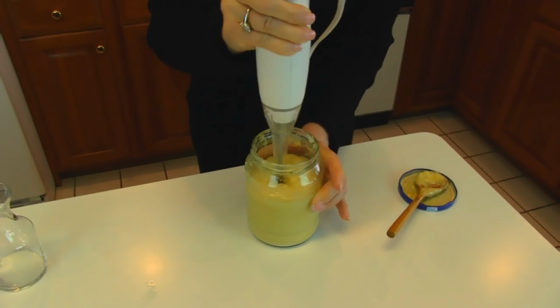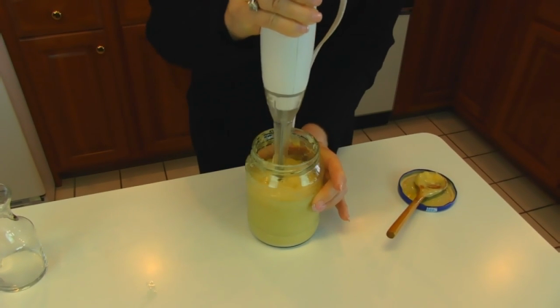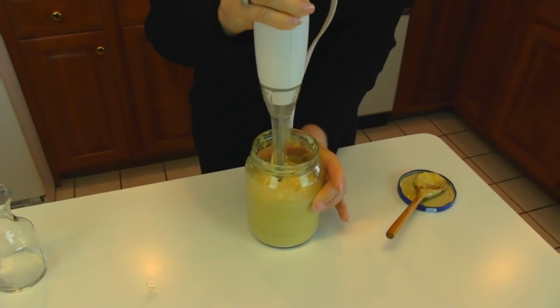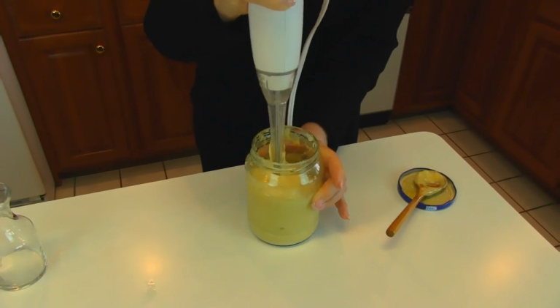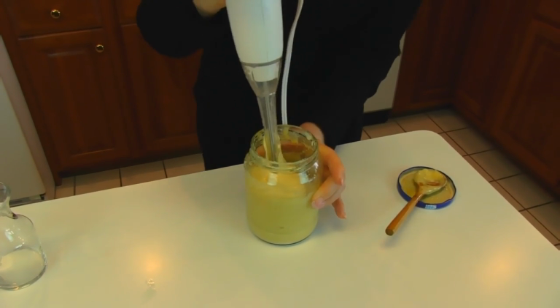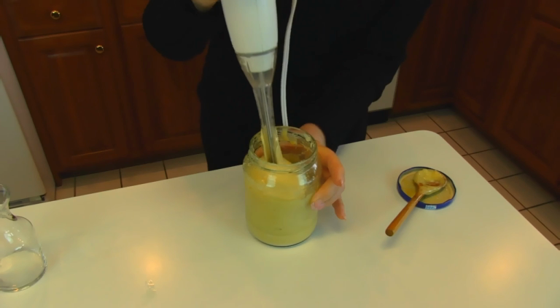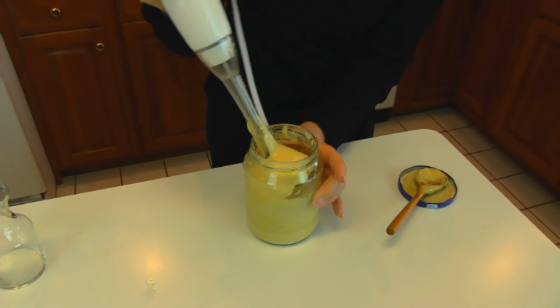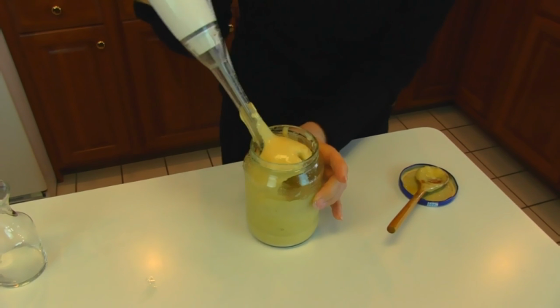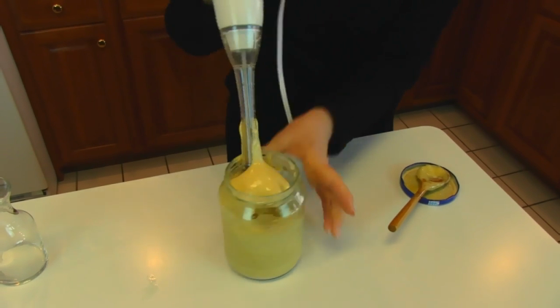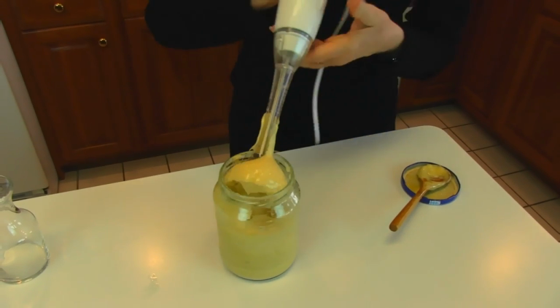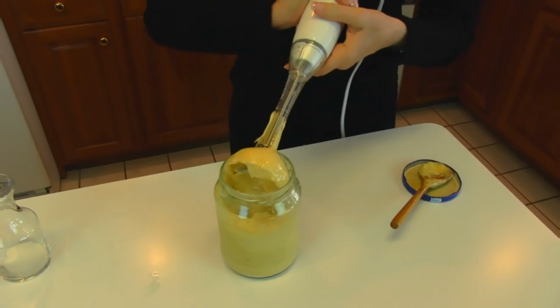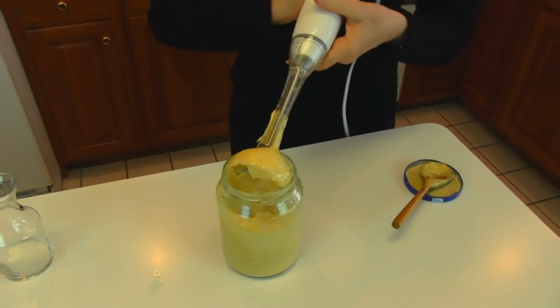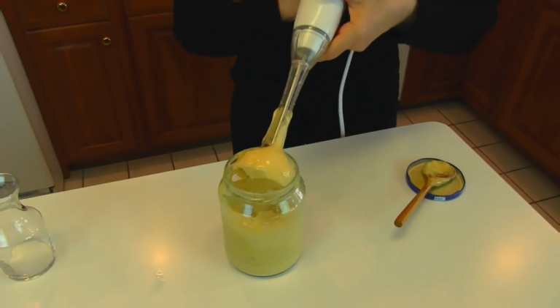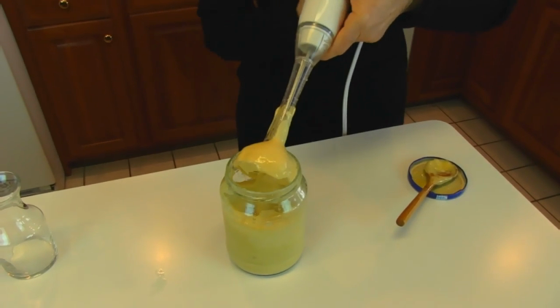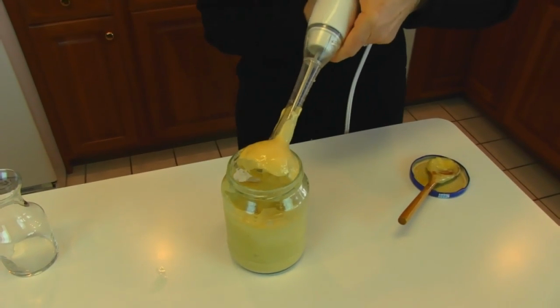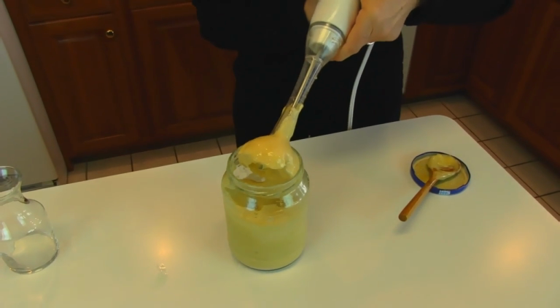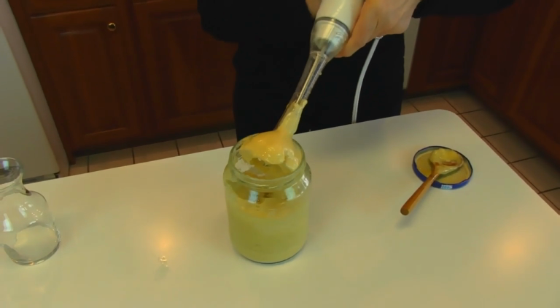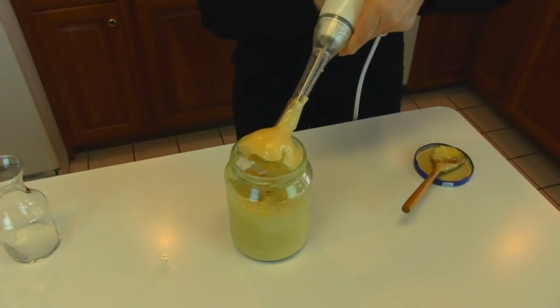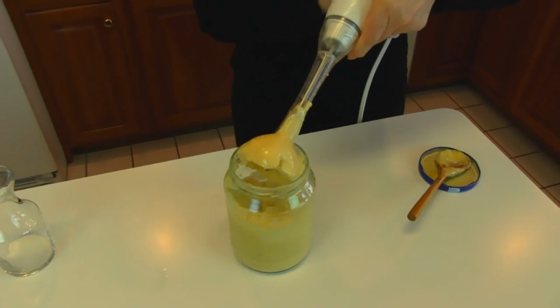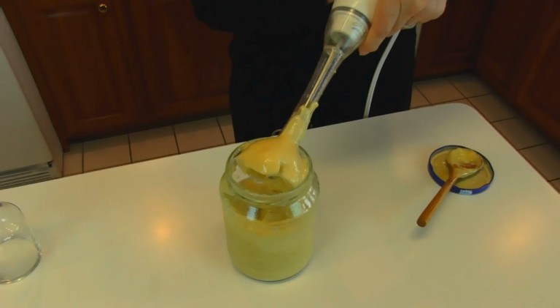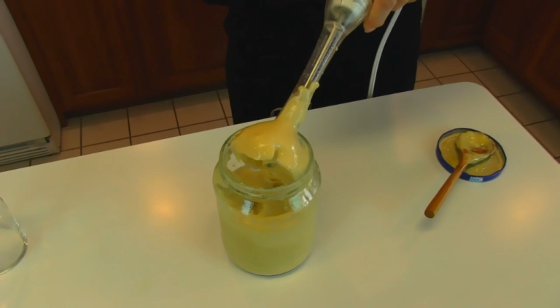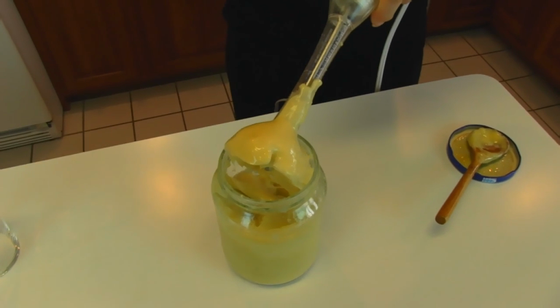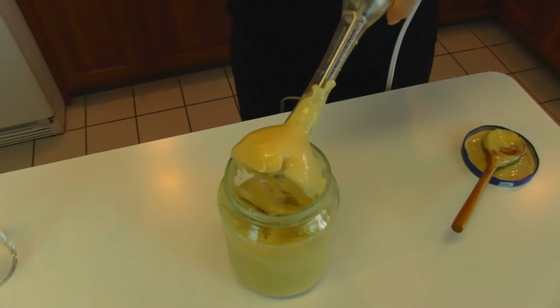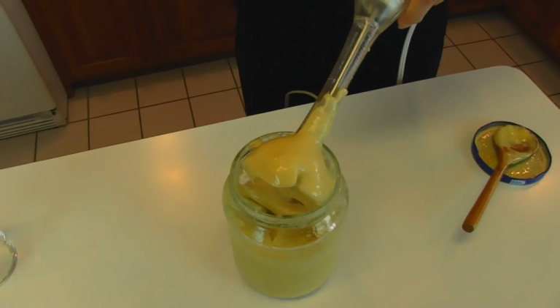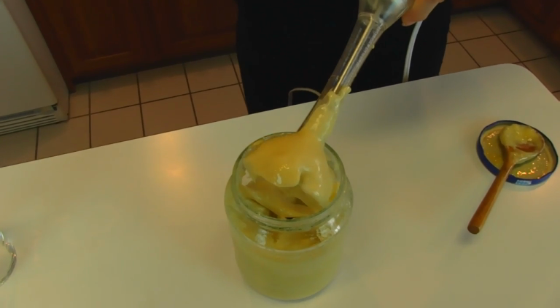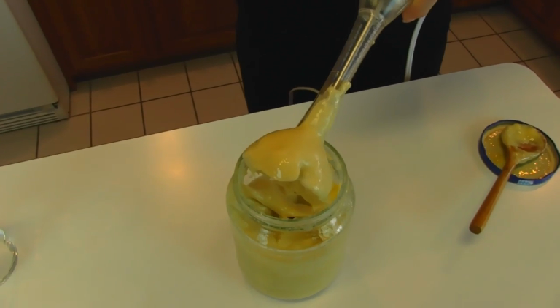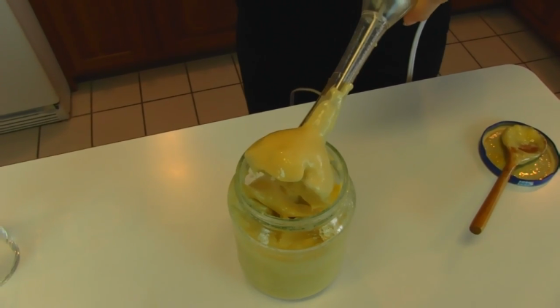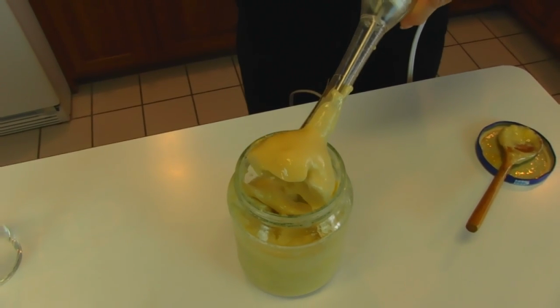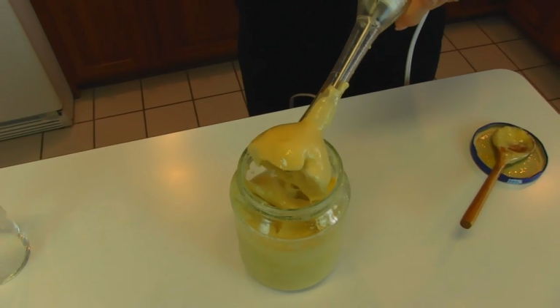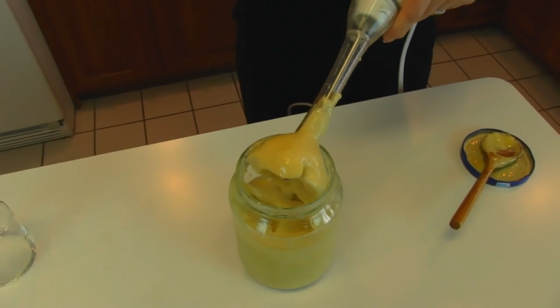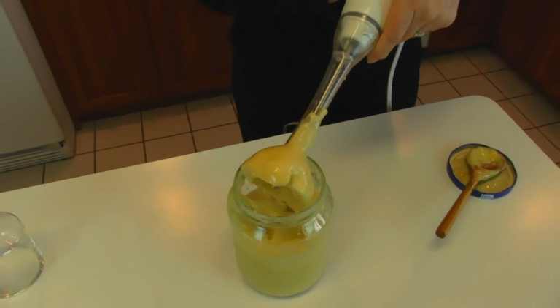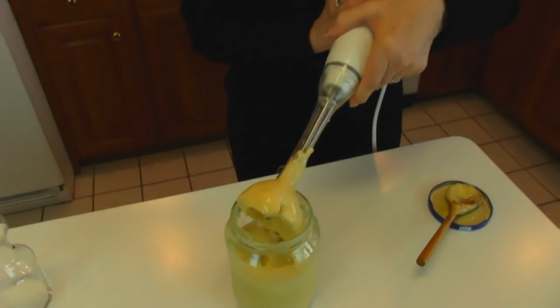So this is about what it looks like. I'll bring this out and show you — it's nice and smooth. And what we're going to do is put this in something that we can easily serve from.